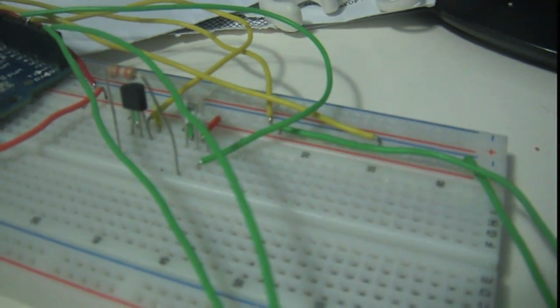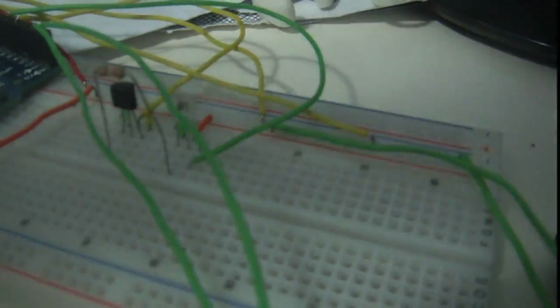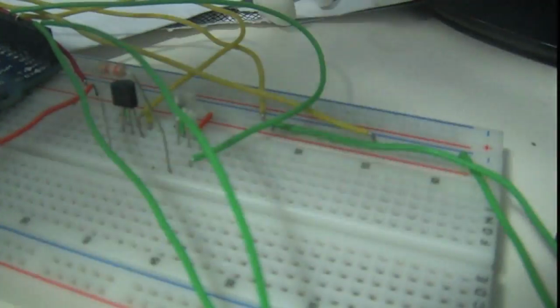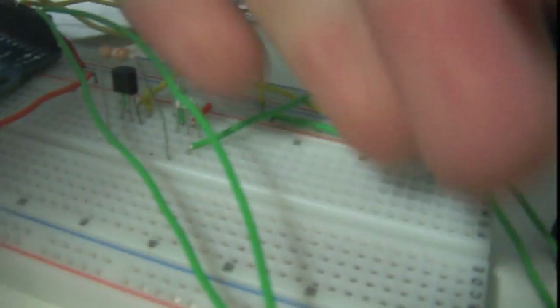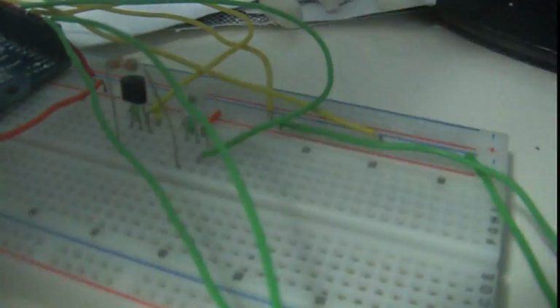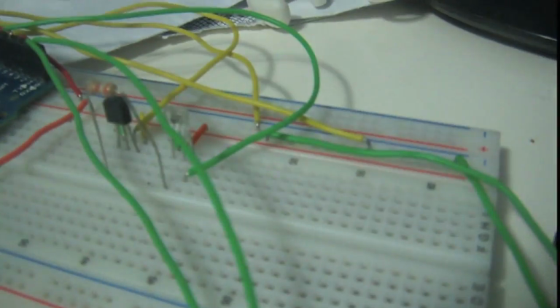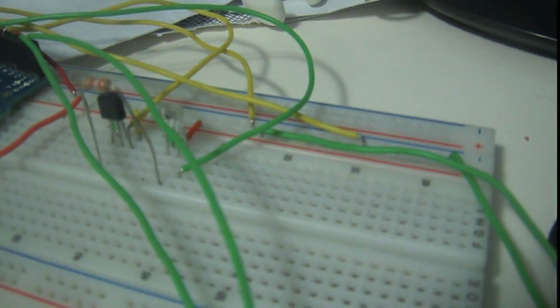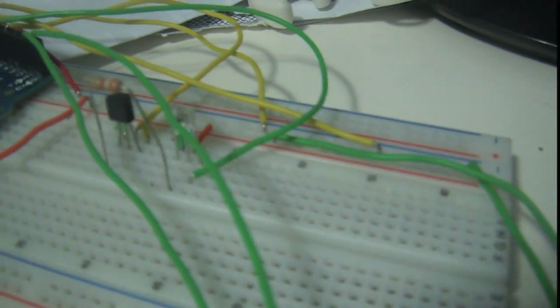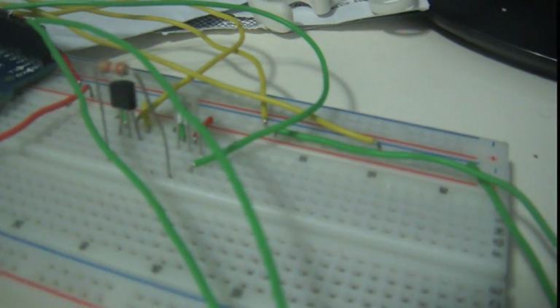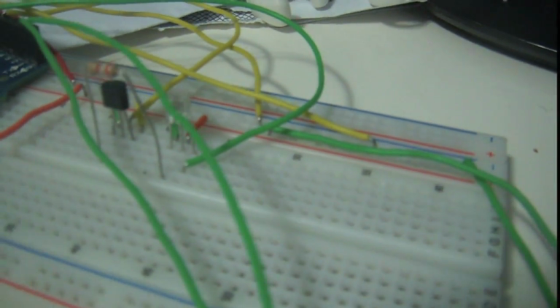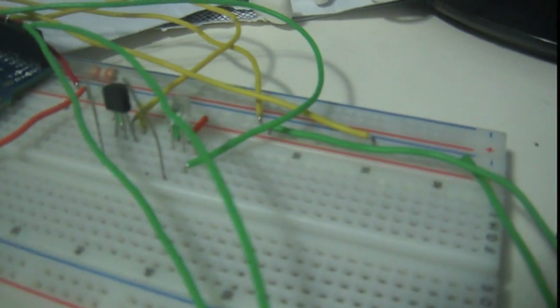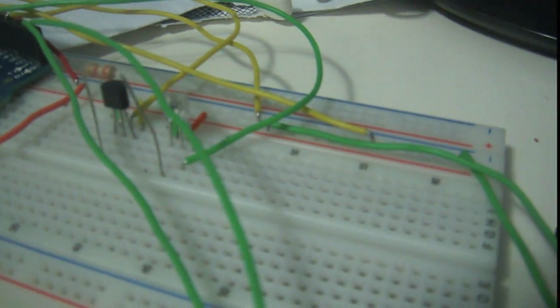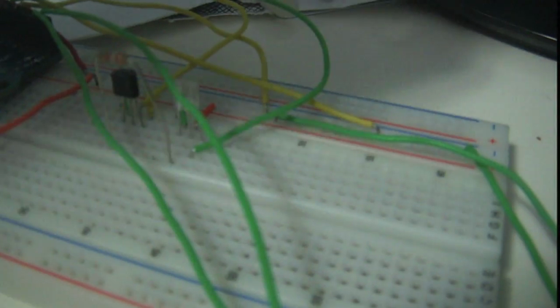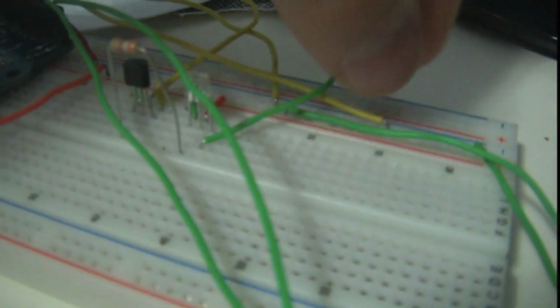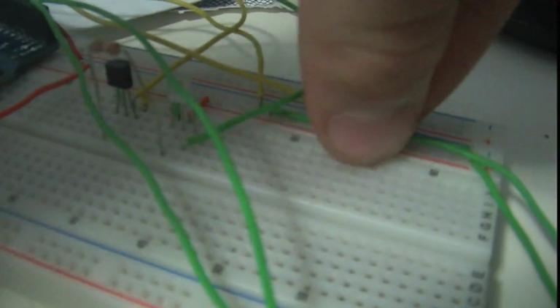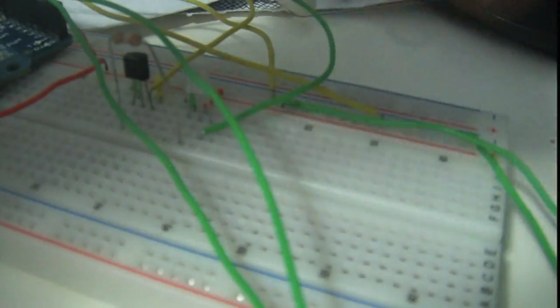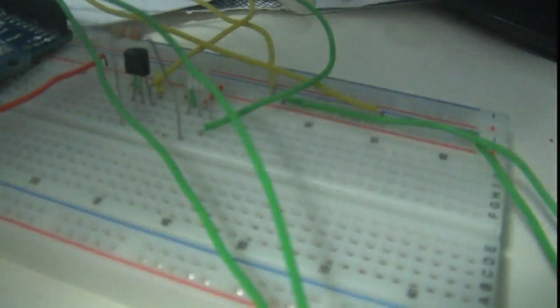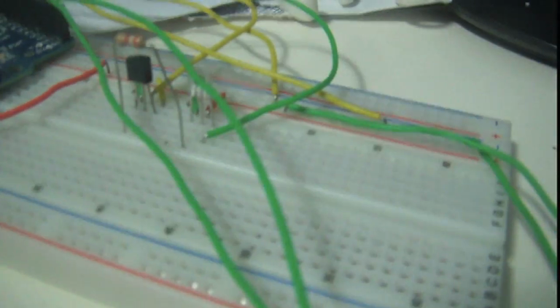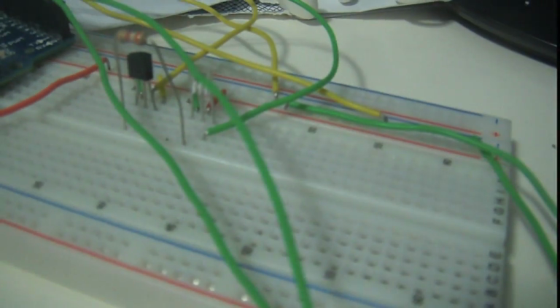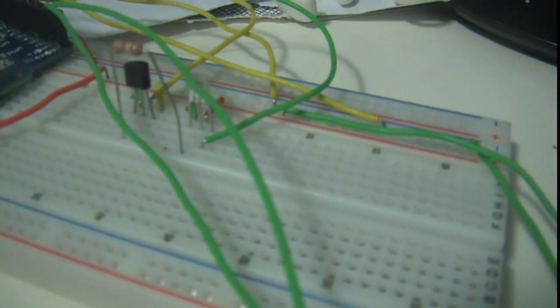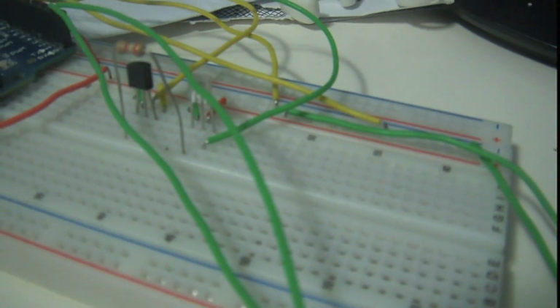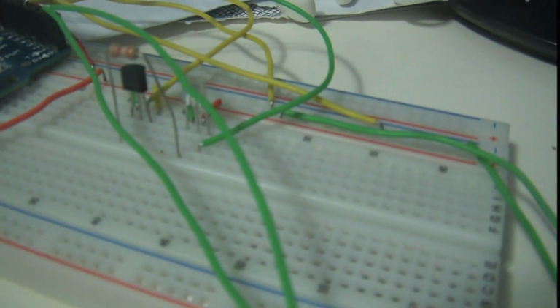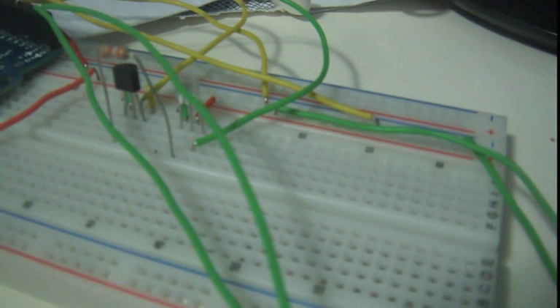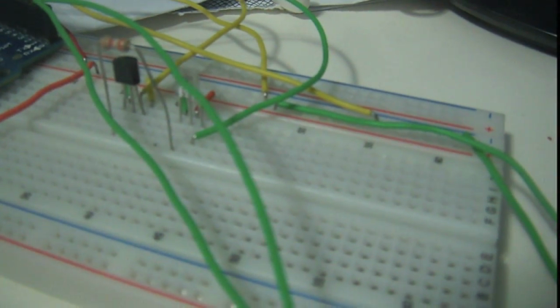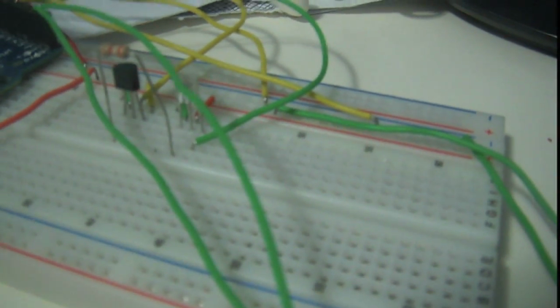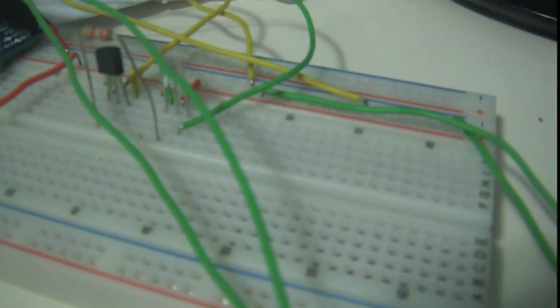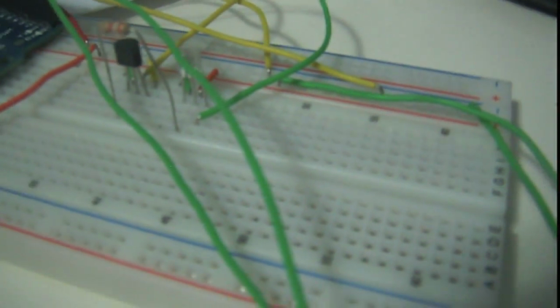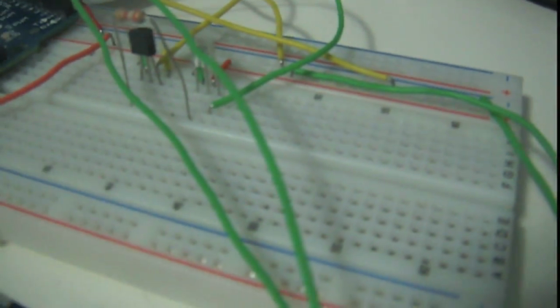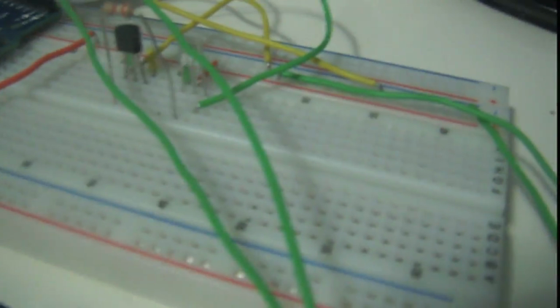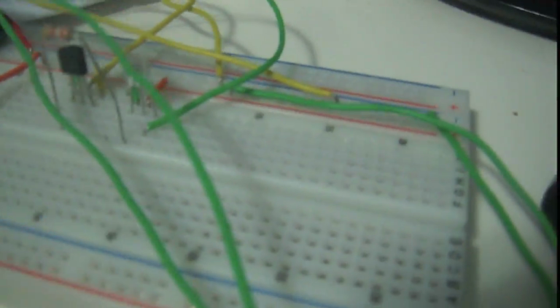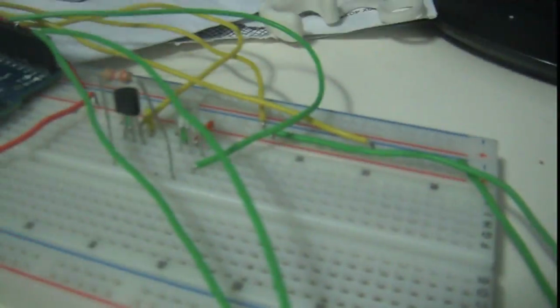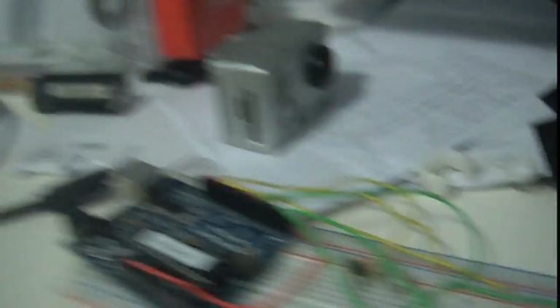They're active high, so when the water sensor is sensing water, it goes high. I can just move these yellow wires high or low to emulate the water sensors, so I don't actually have to have a cup of water here next to my computer.